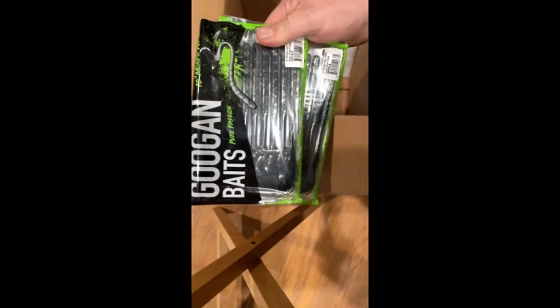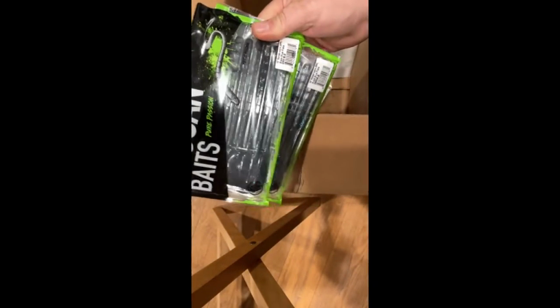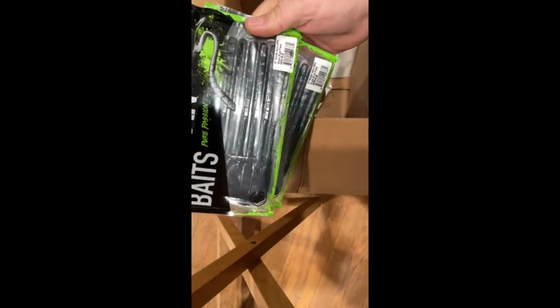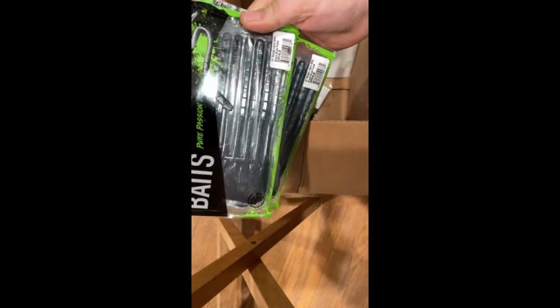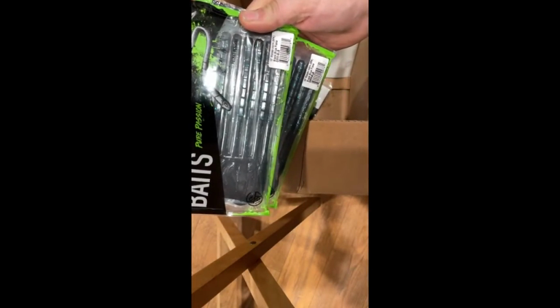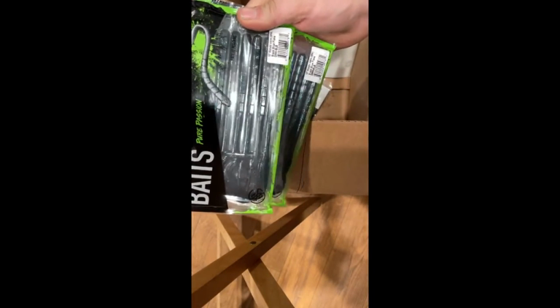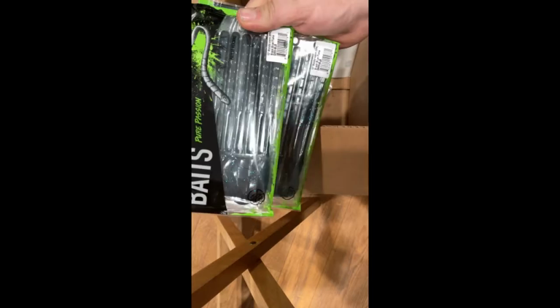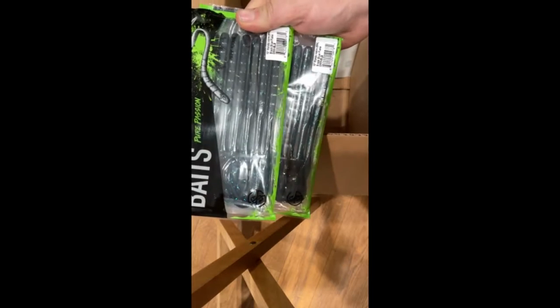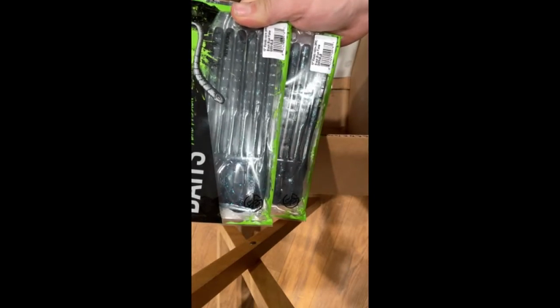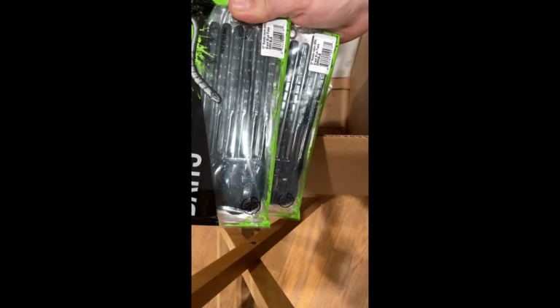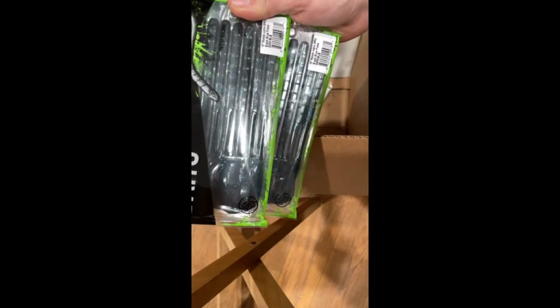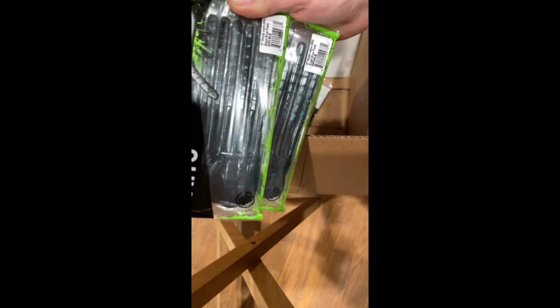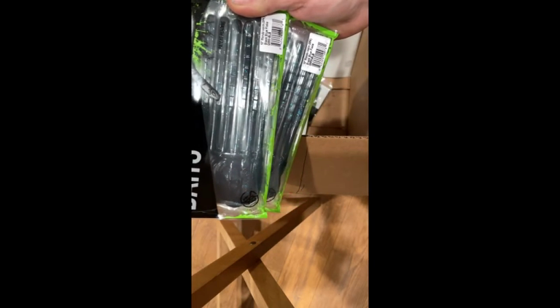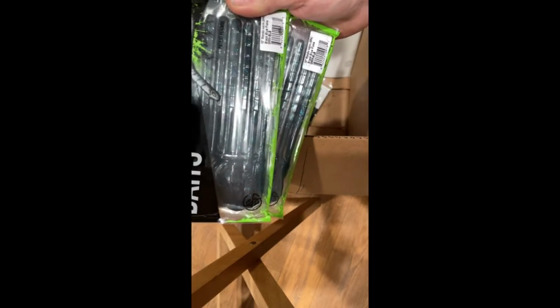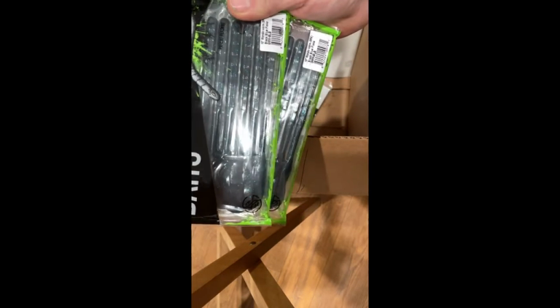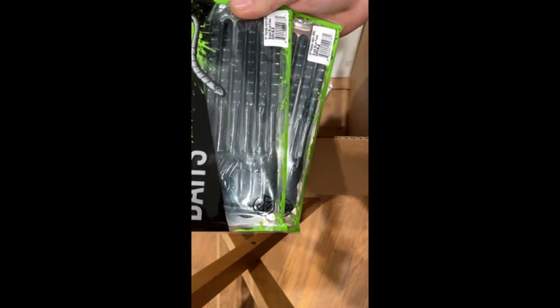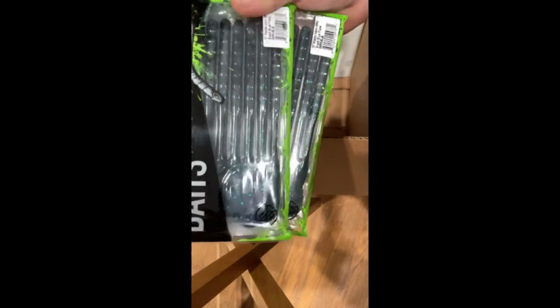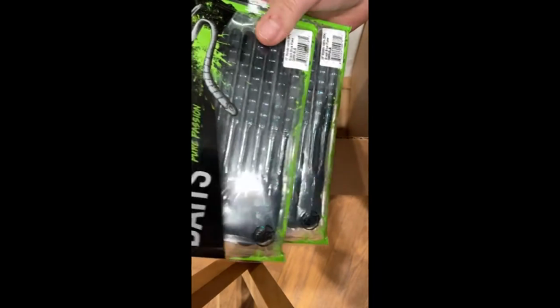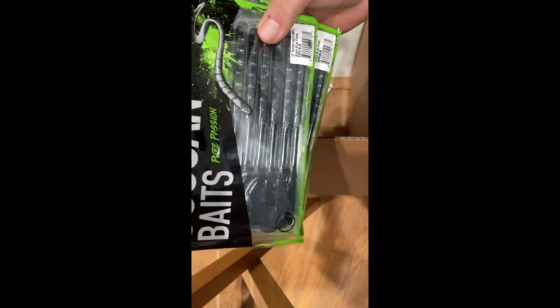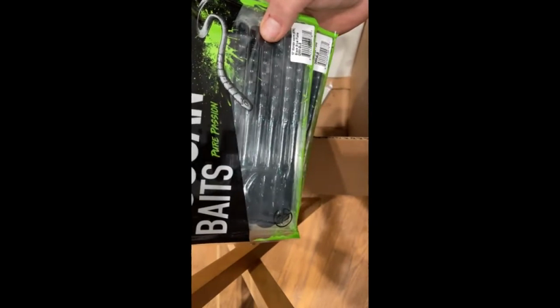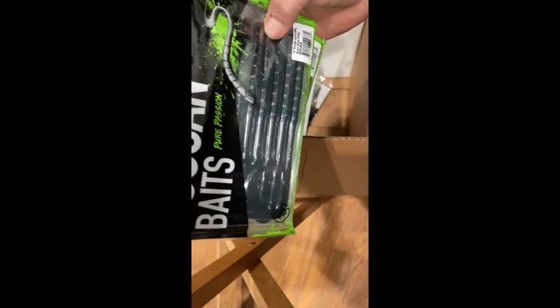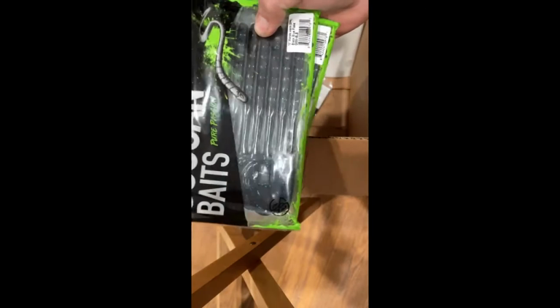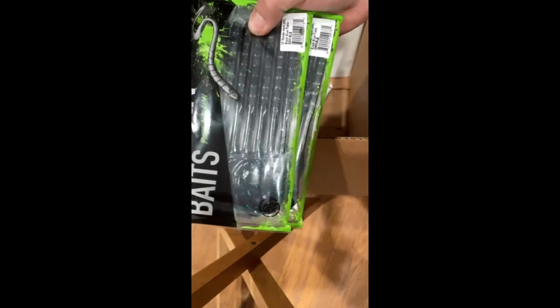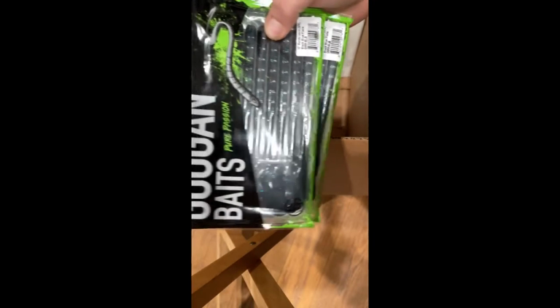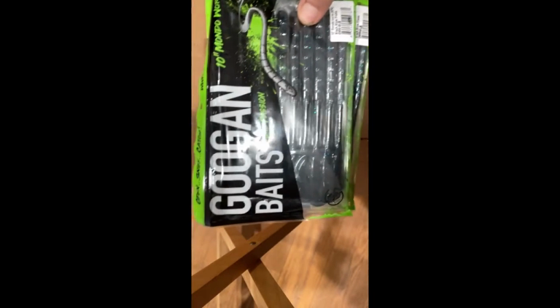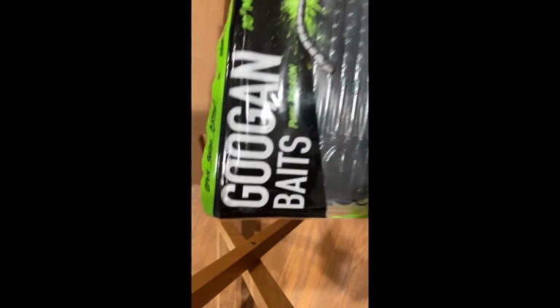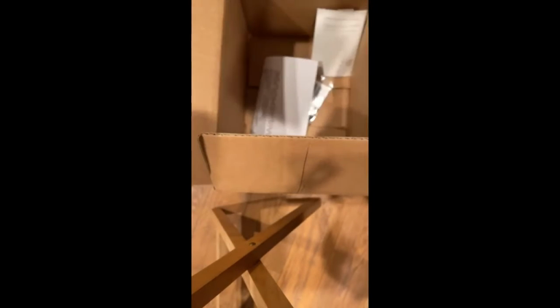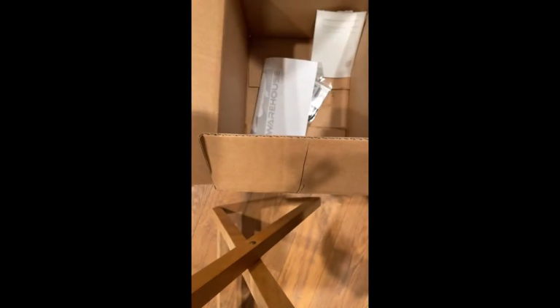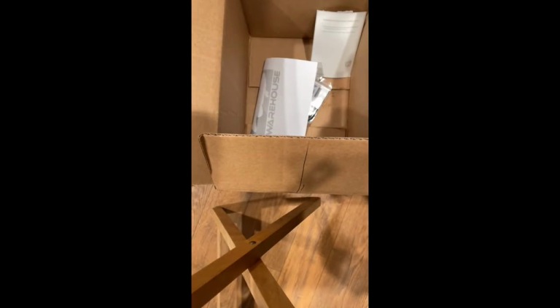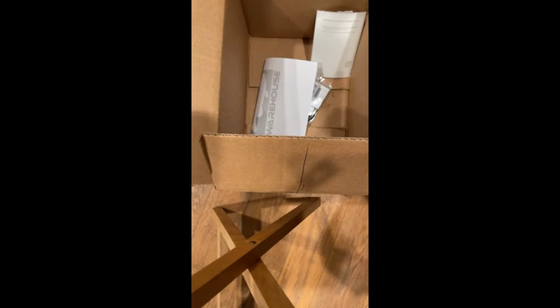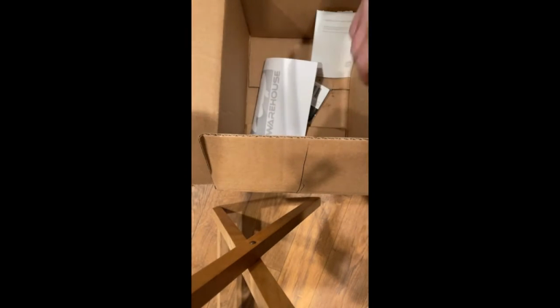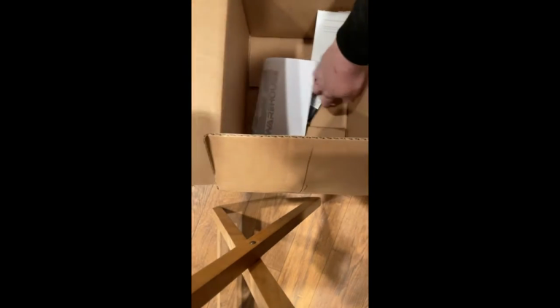Say what you want, but two of my favorite worms — black and blue 10-inch mondo worms. Let's see.